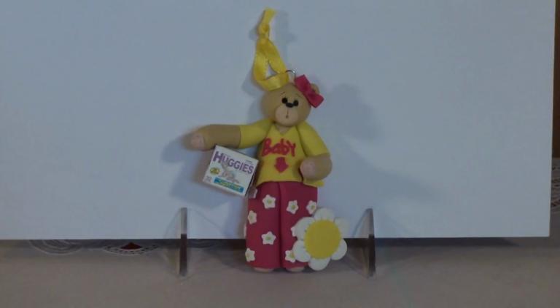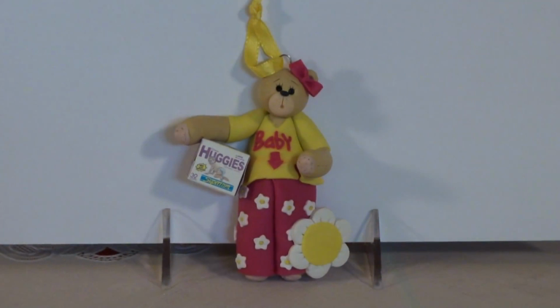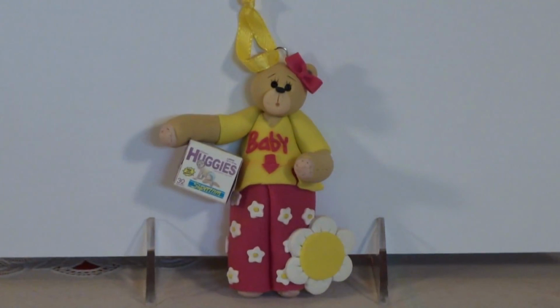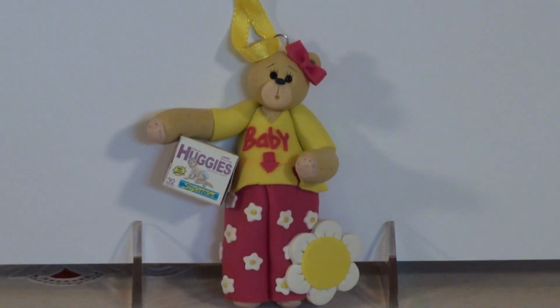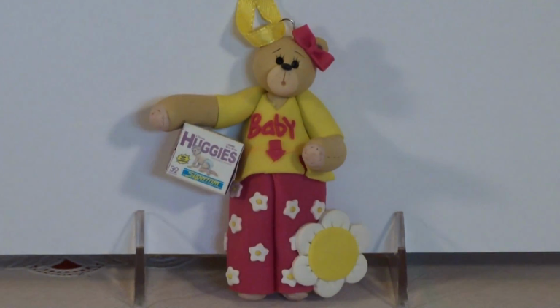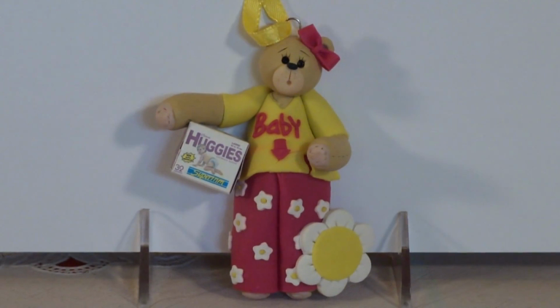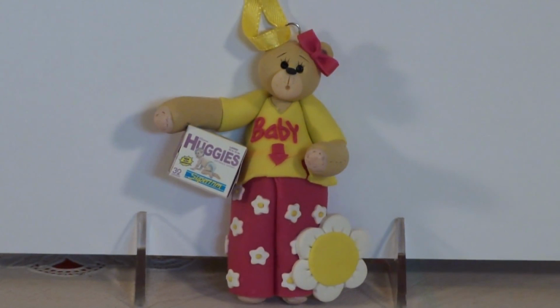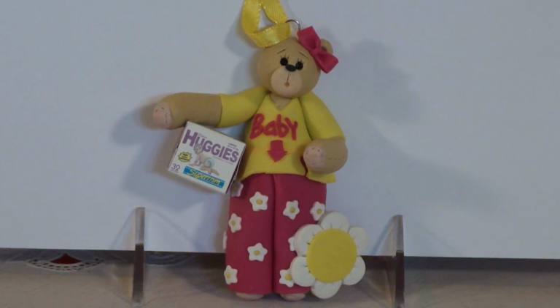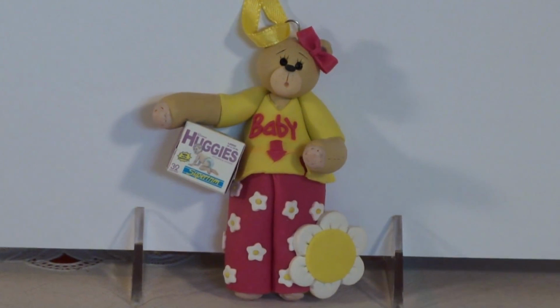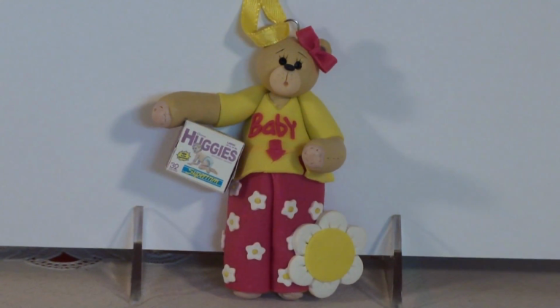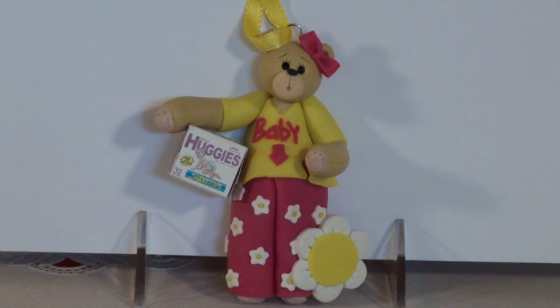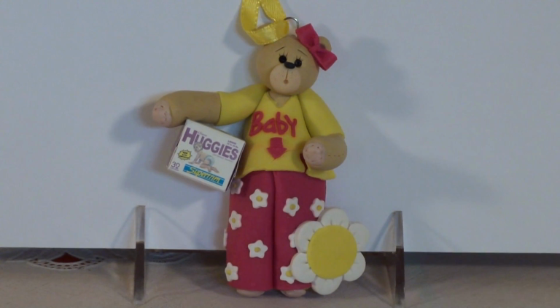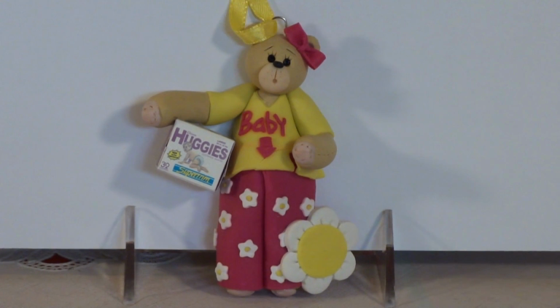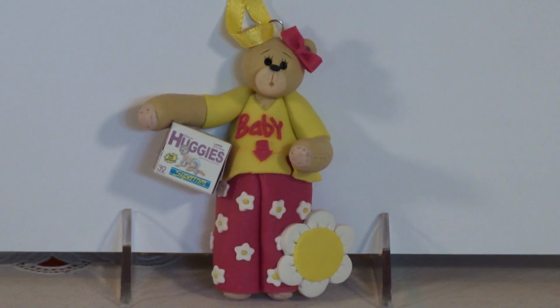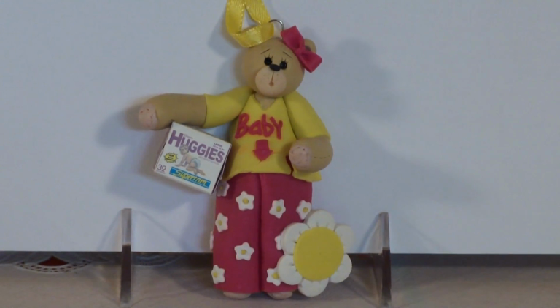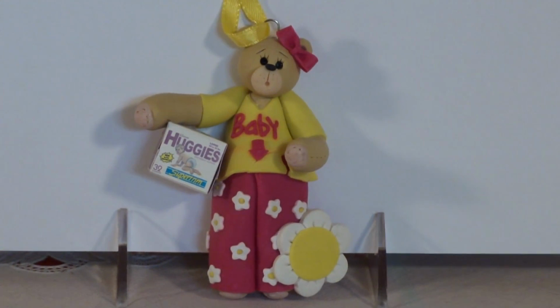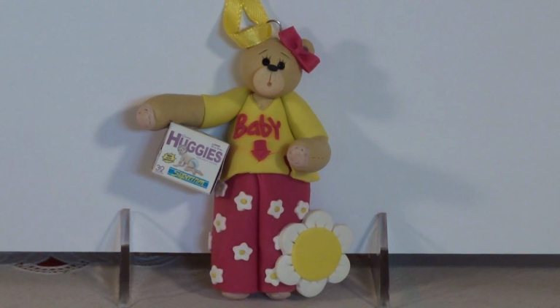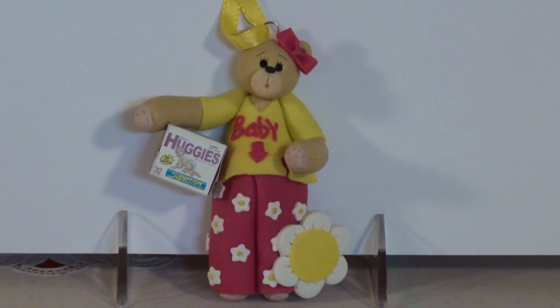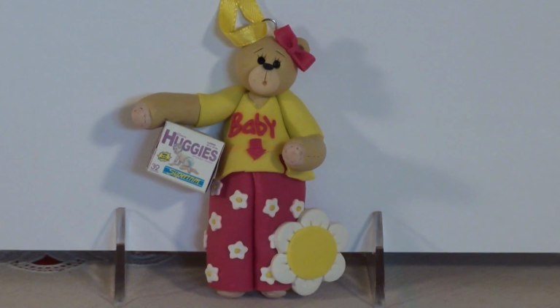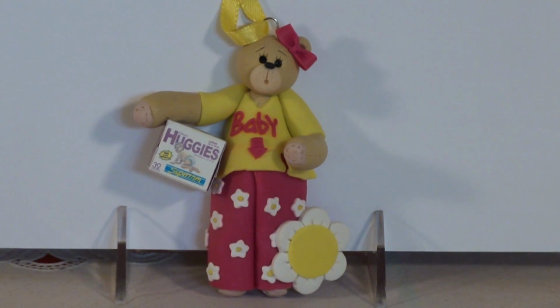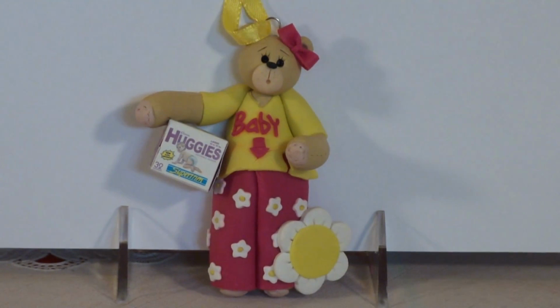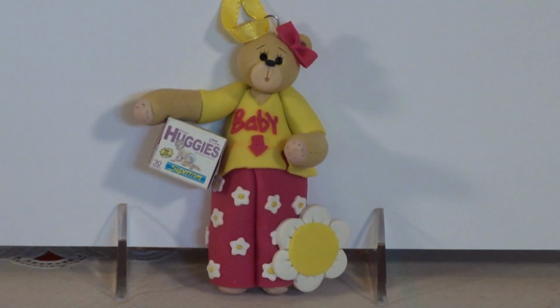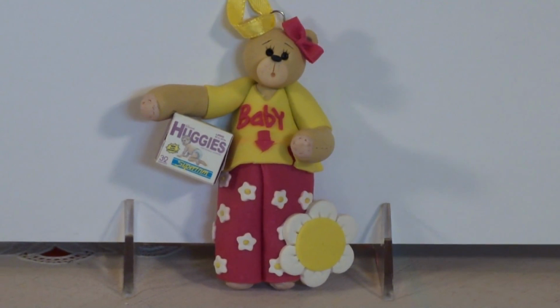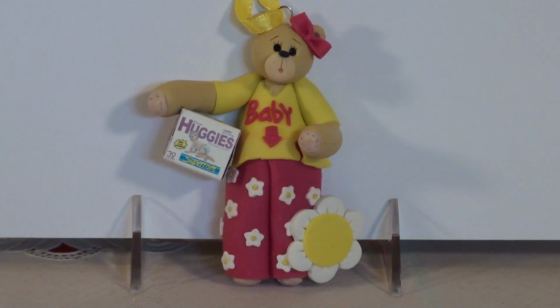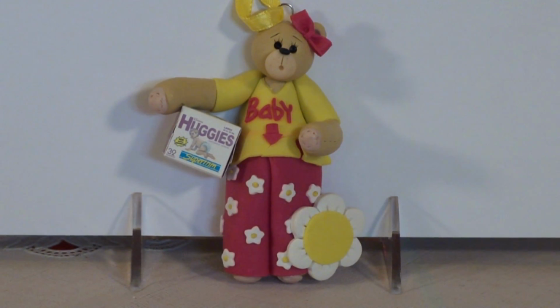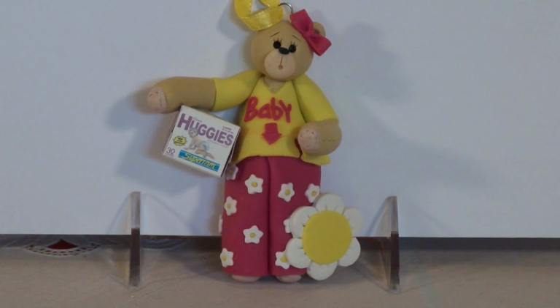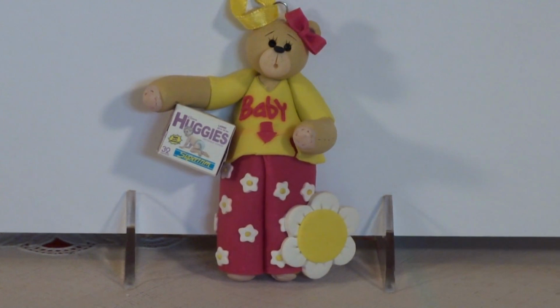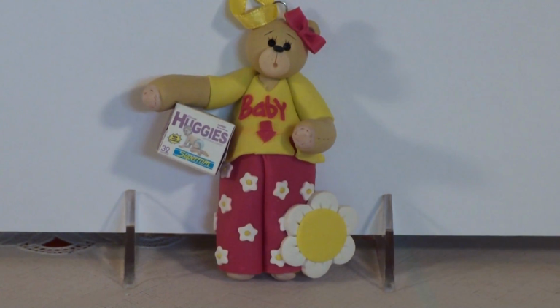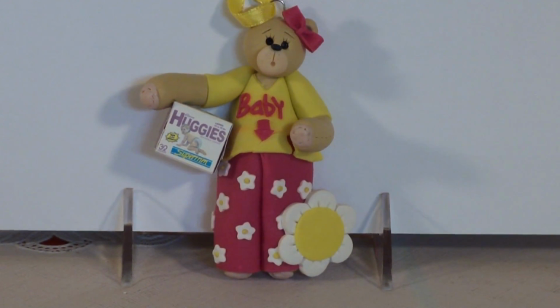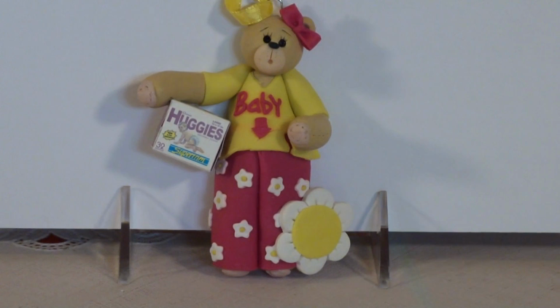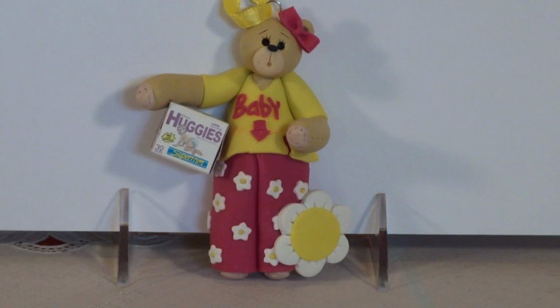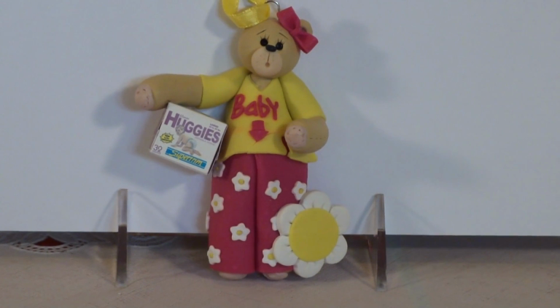And she's adorable. She's all handmade from polymer clay and very detailed. She's designed by me and I design all of the ornaments on our website.